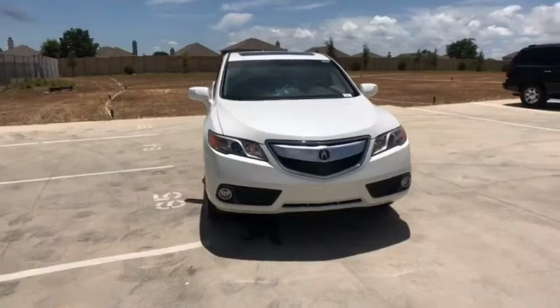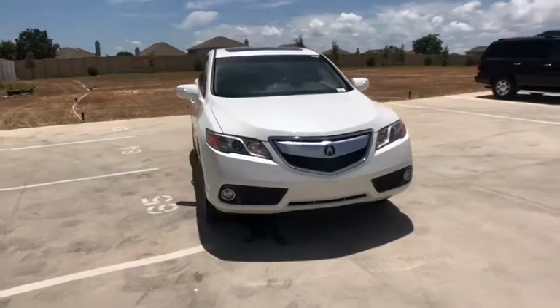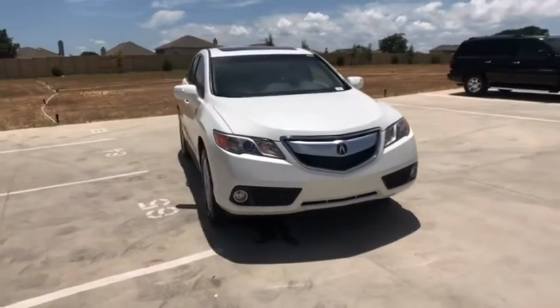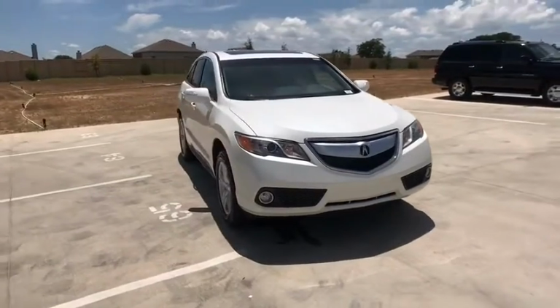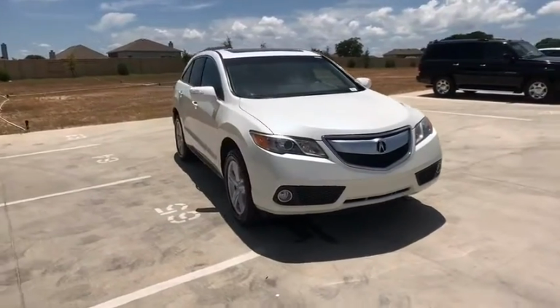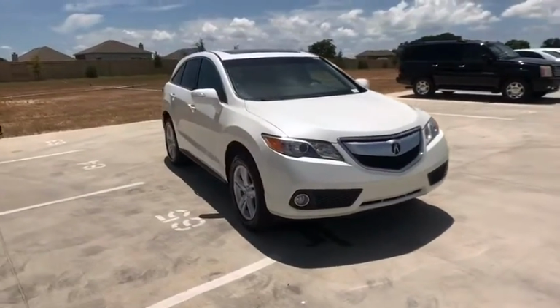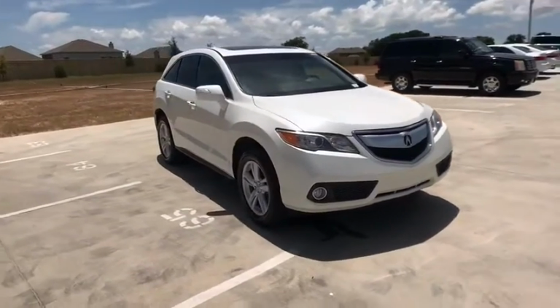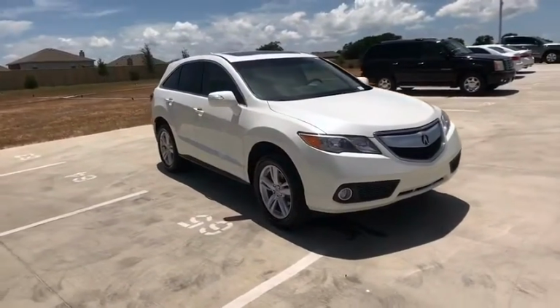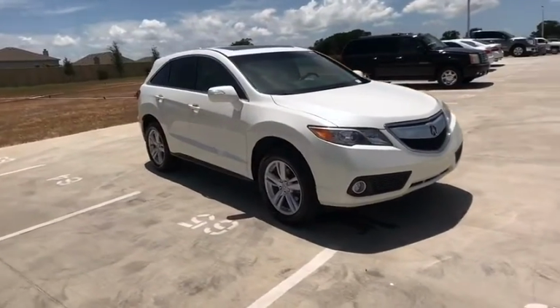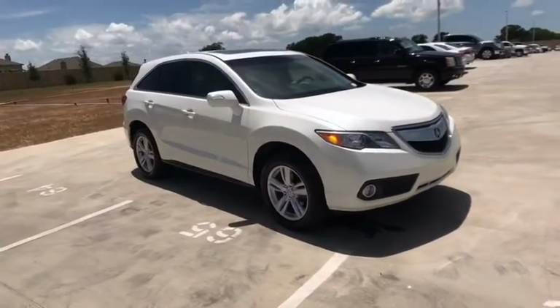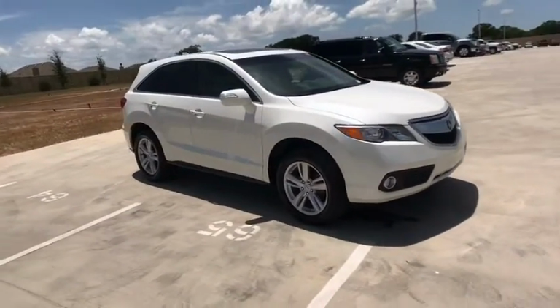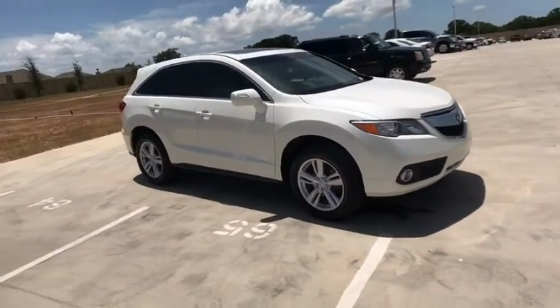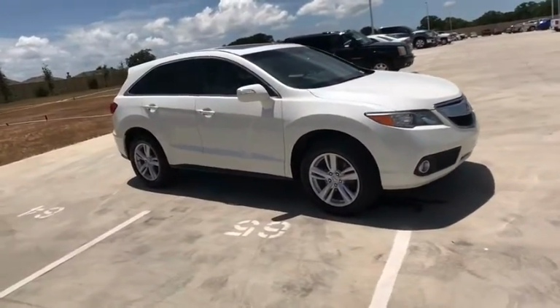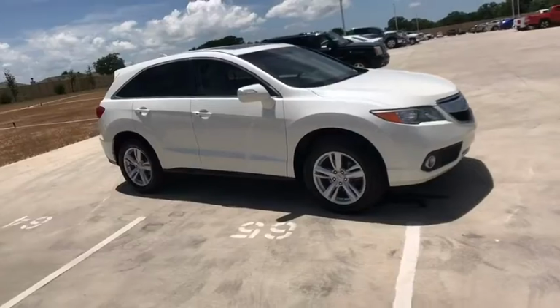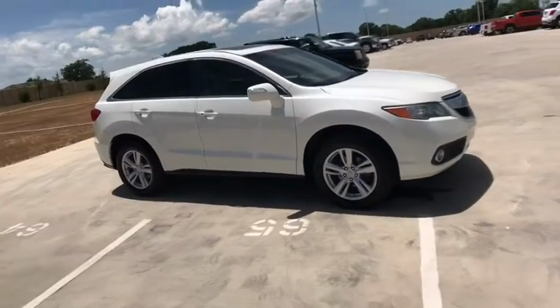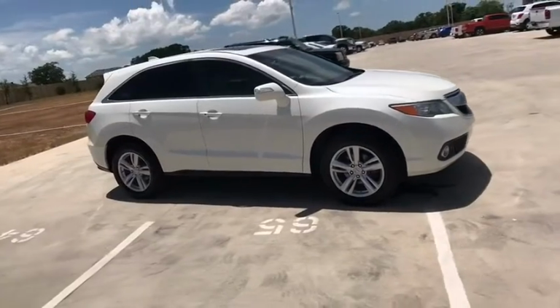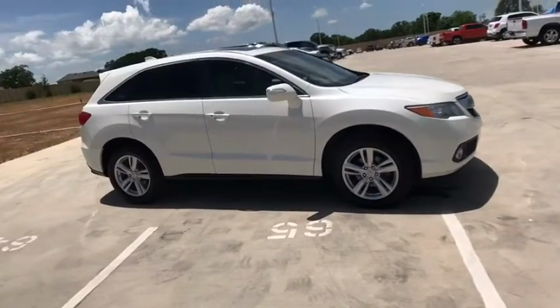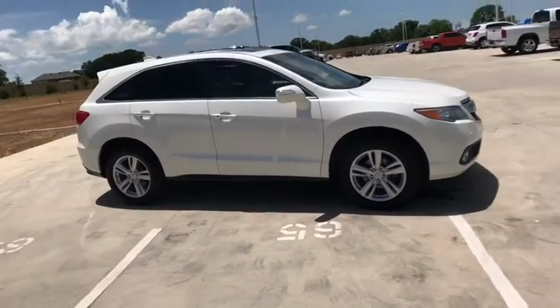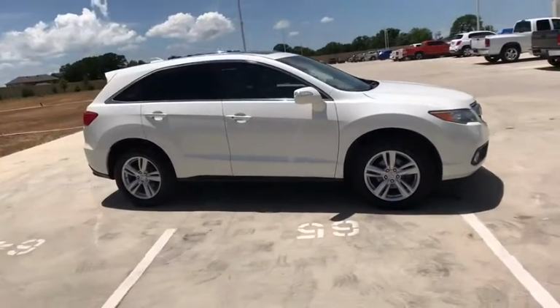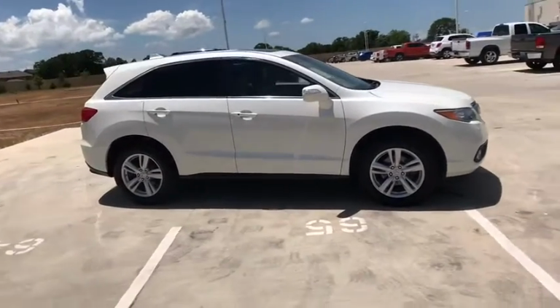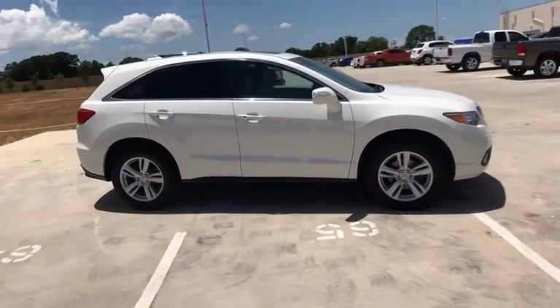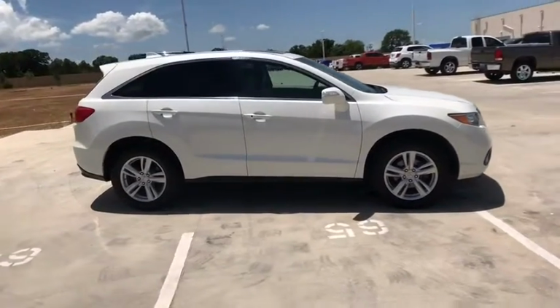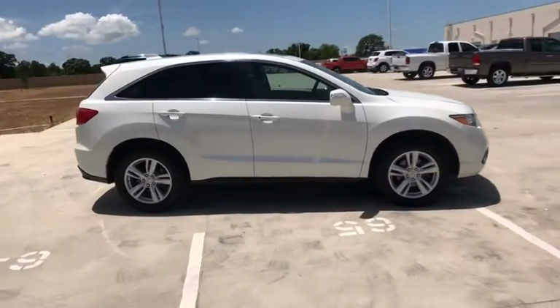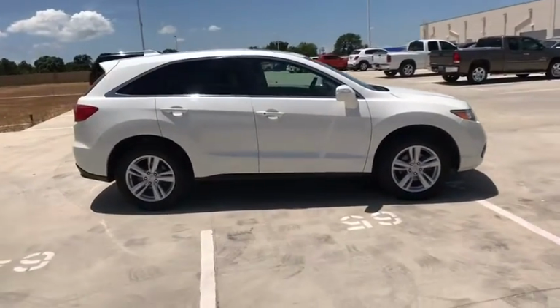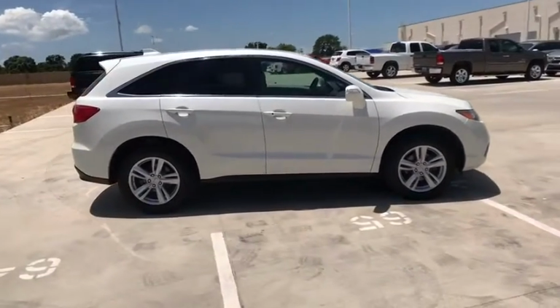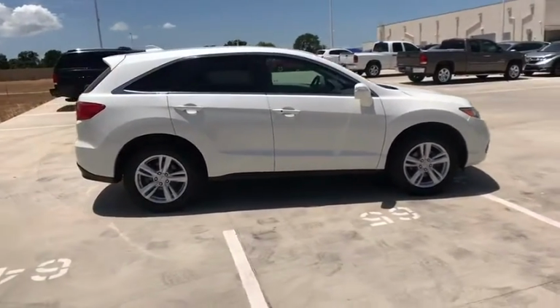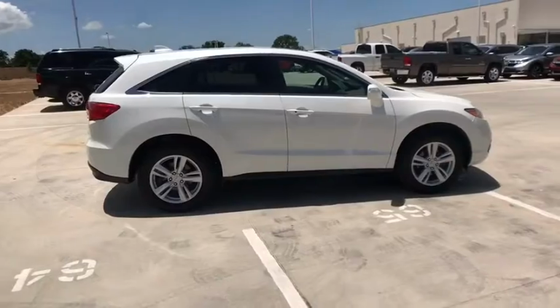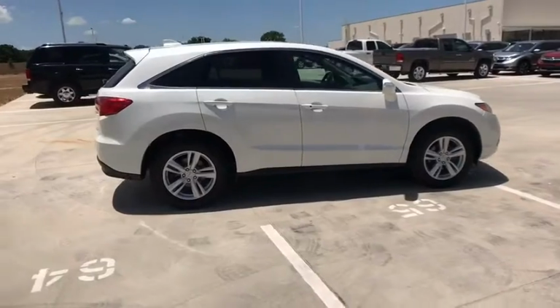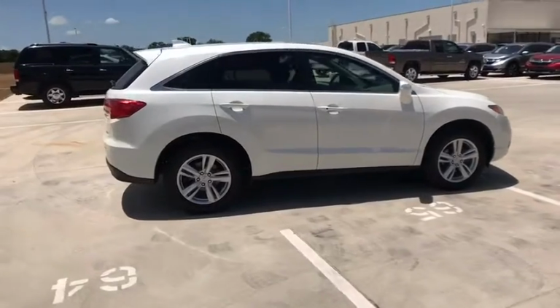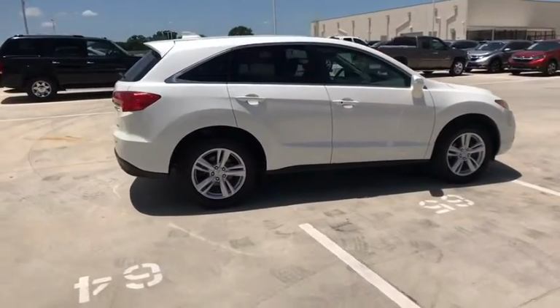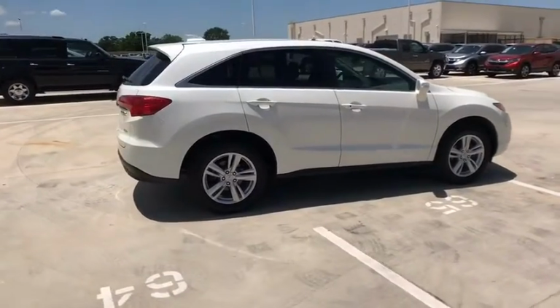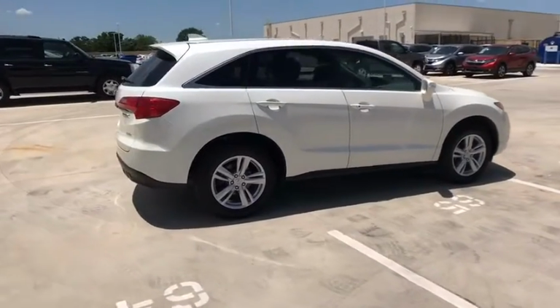Take a ride in the 2015 Acura RDX. Viewed as Acura's answer to BMW's sporty X3, the RDX offers a stylish interior, plenty of sport, and a nice amount of utility.